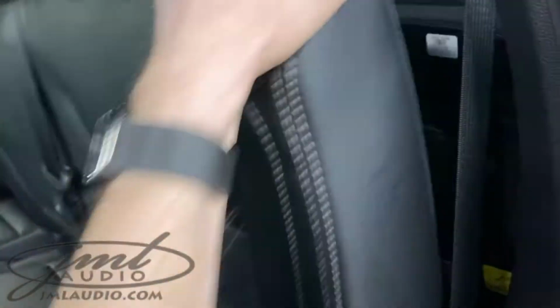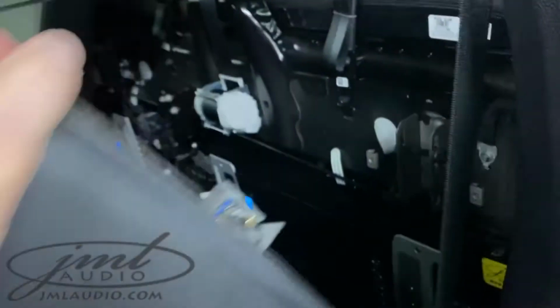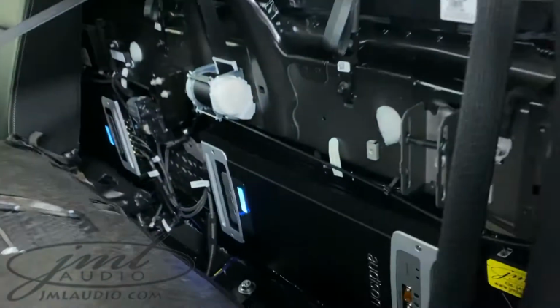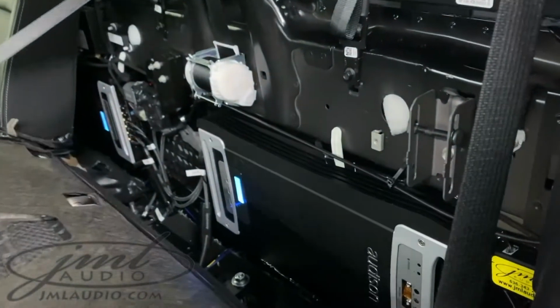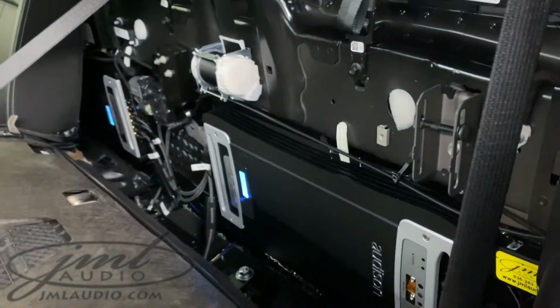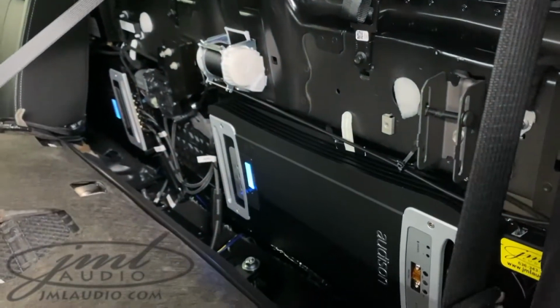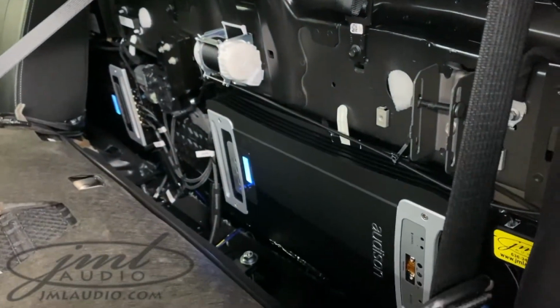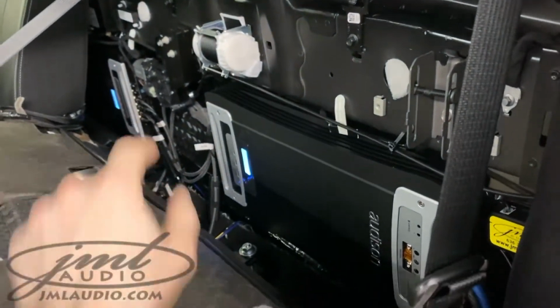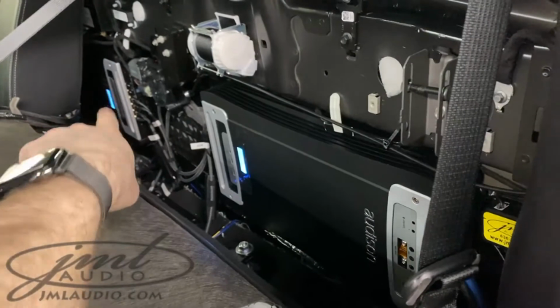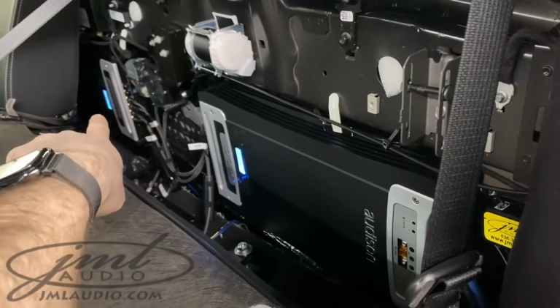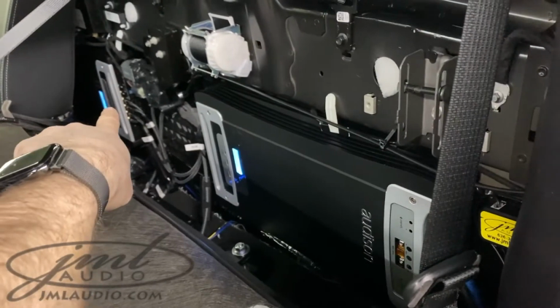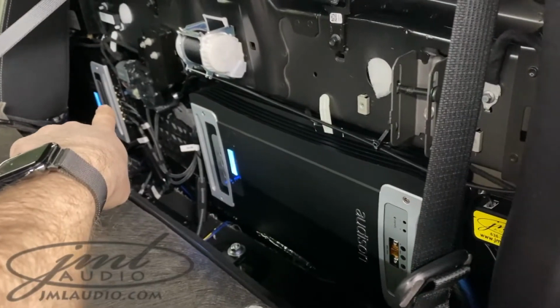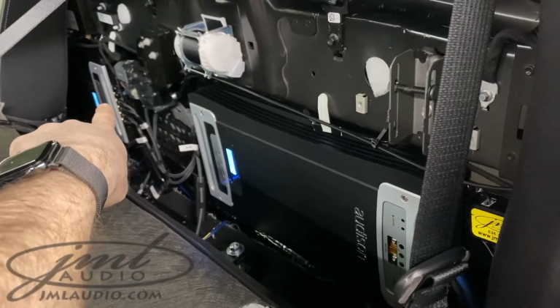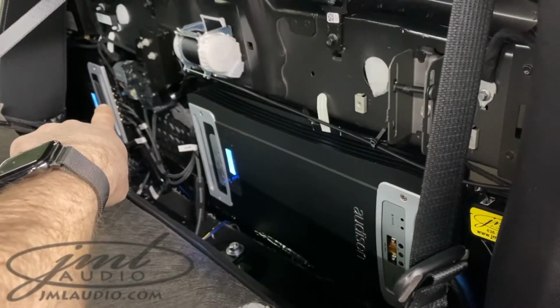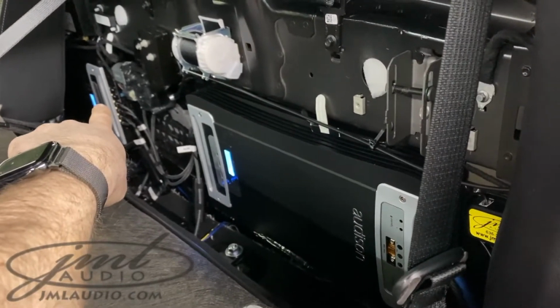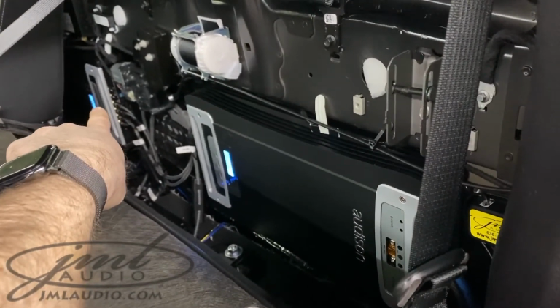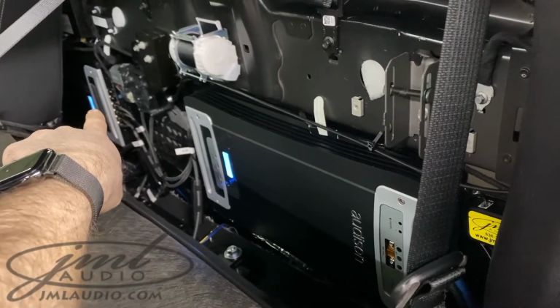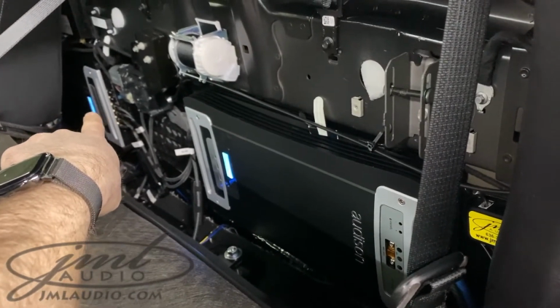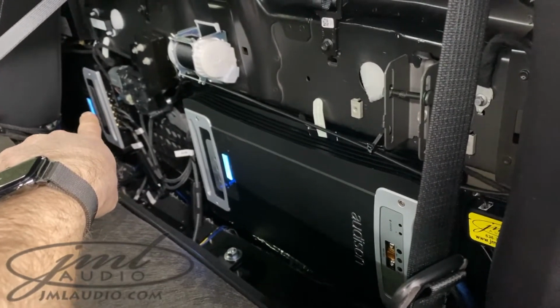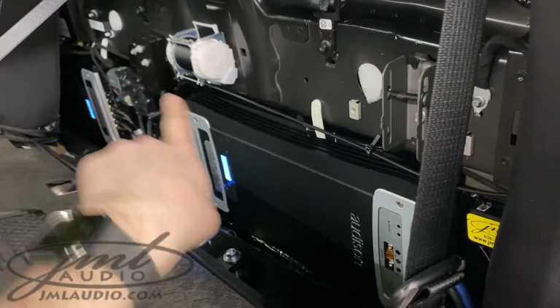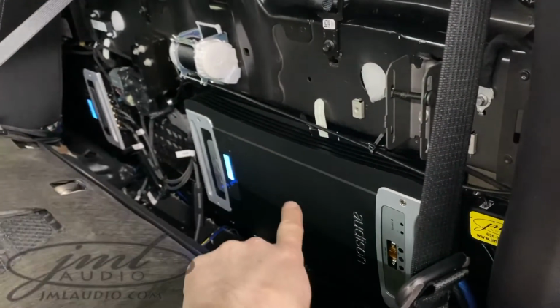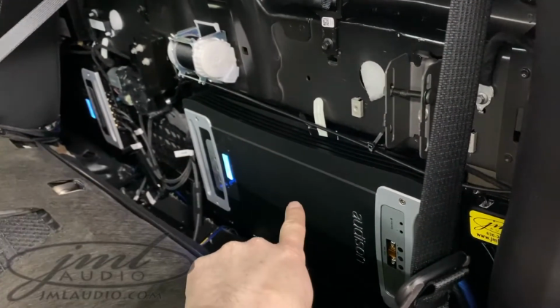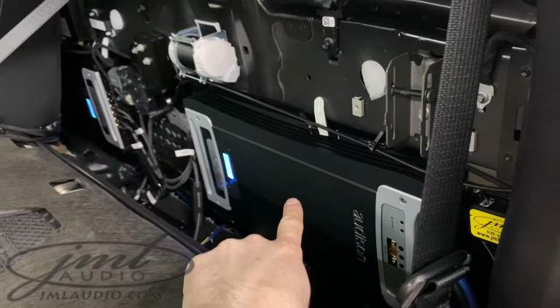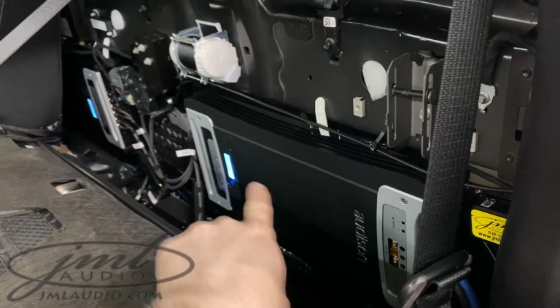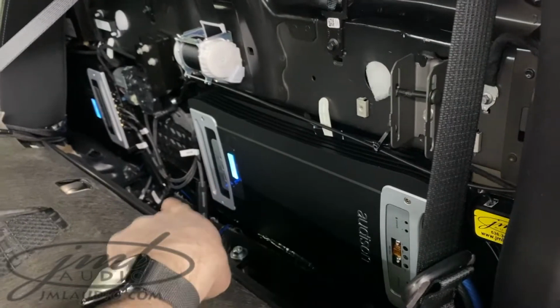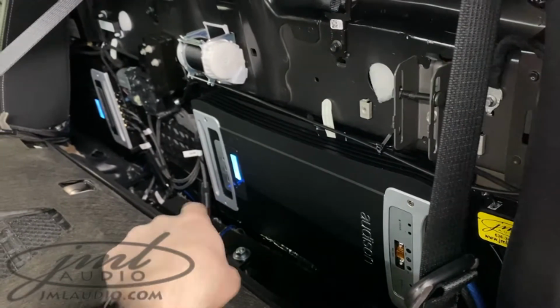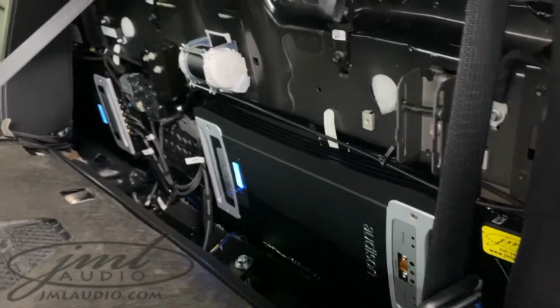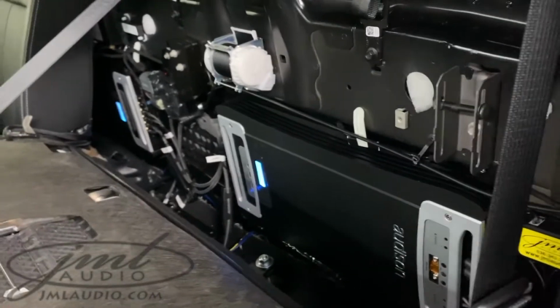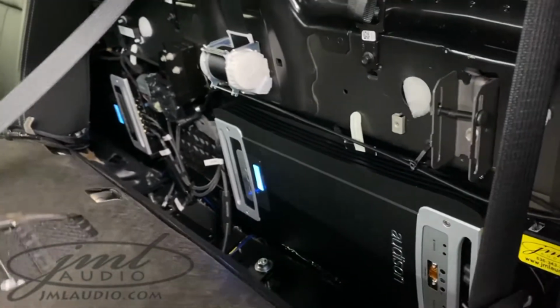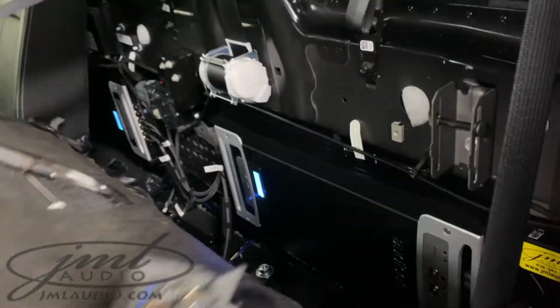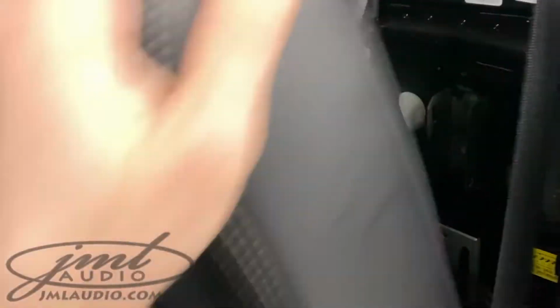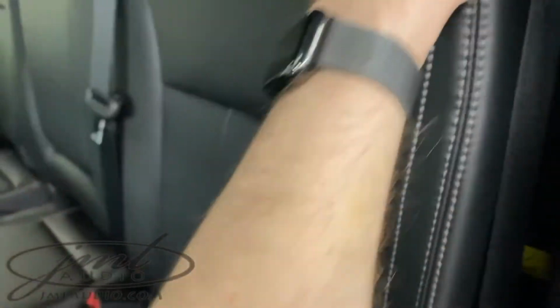The back here shows the amplifier banks on dual steel racks. This 4-channel amplifier is powering the speakers, and this one is powering the subwoofers. There's also a processor under the seats behind the back middle there.